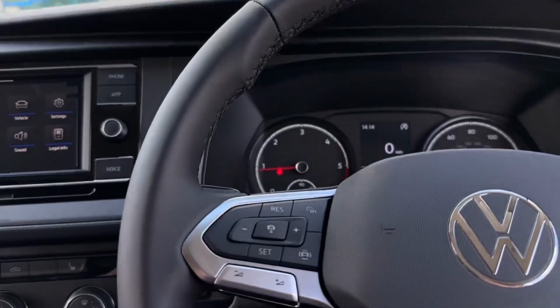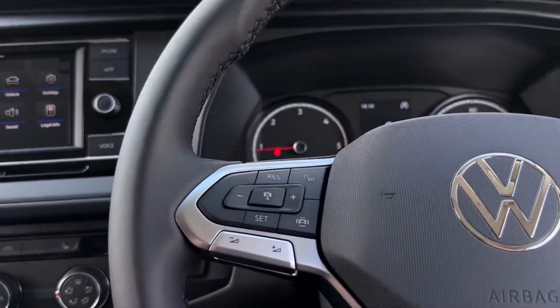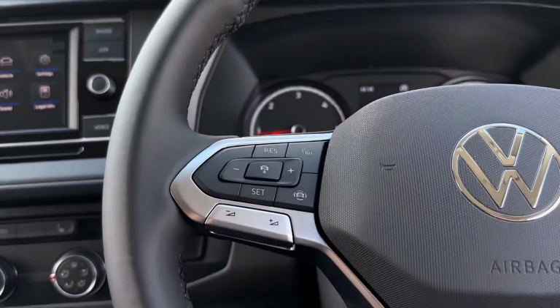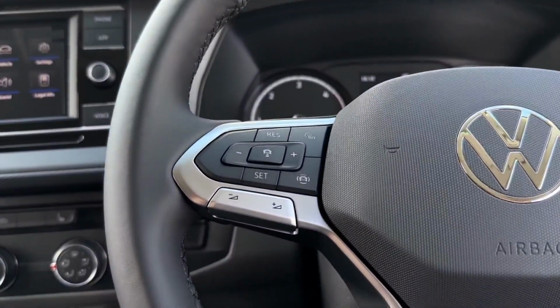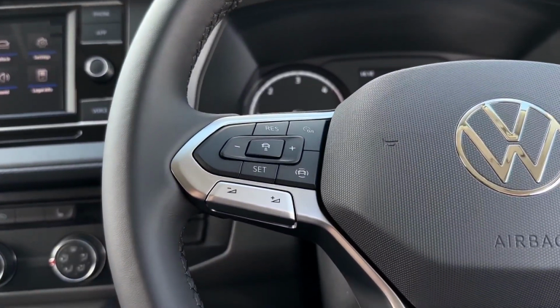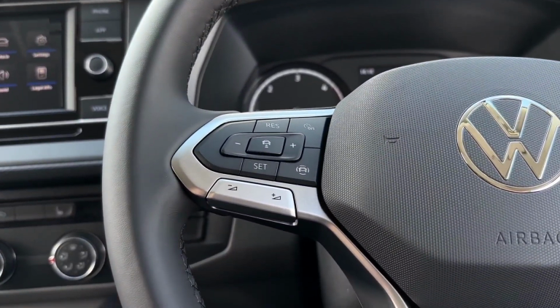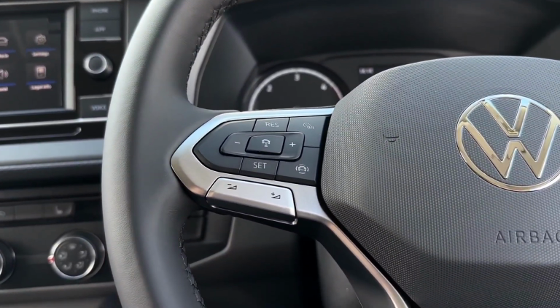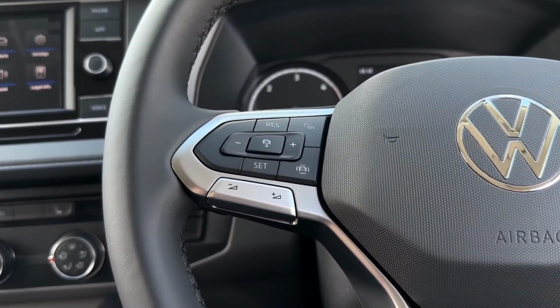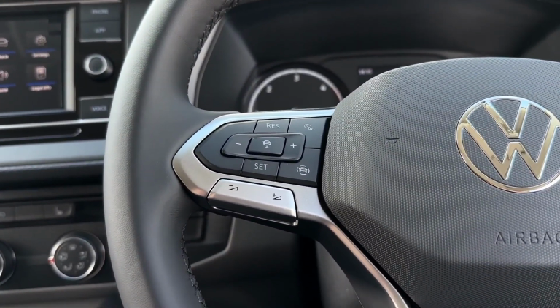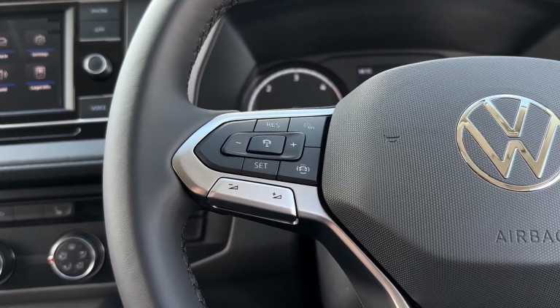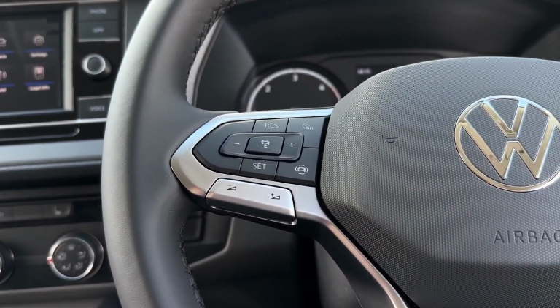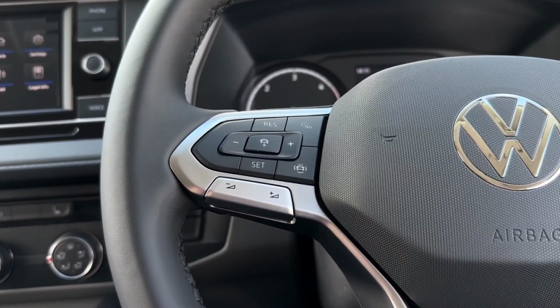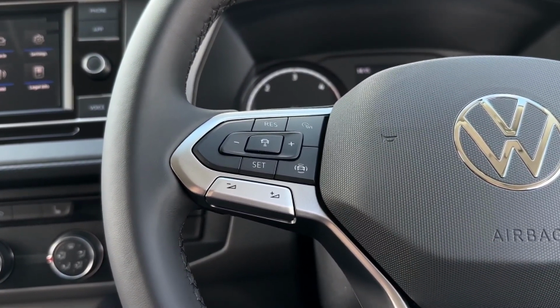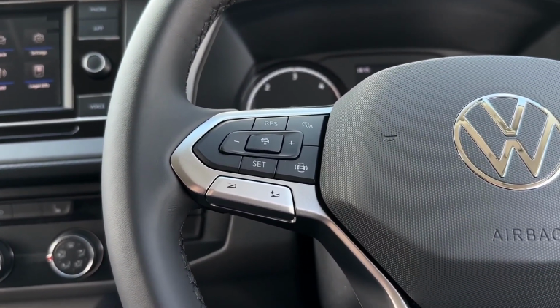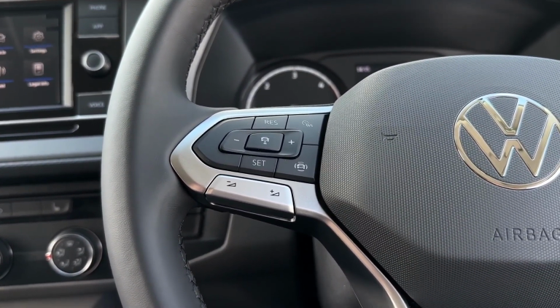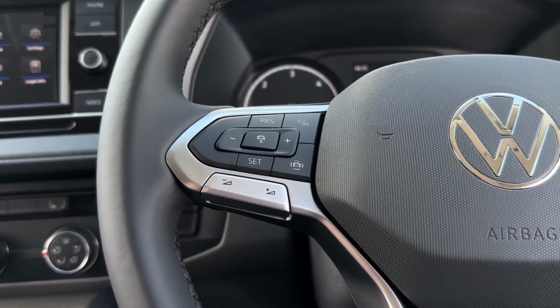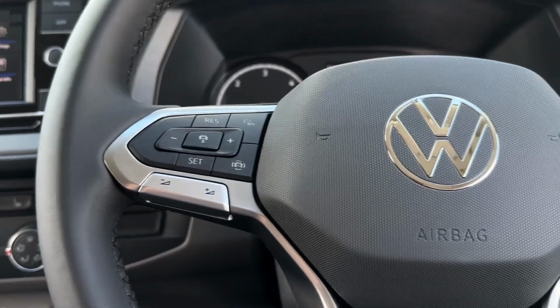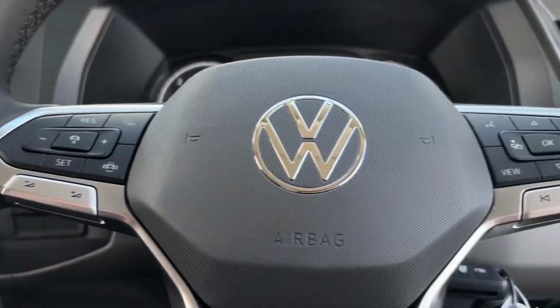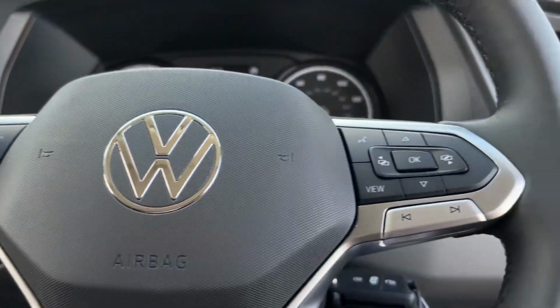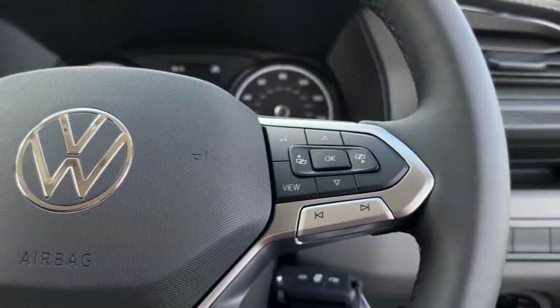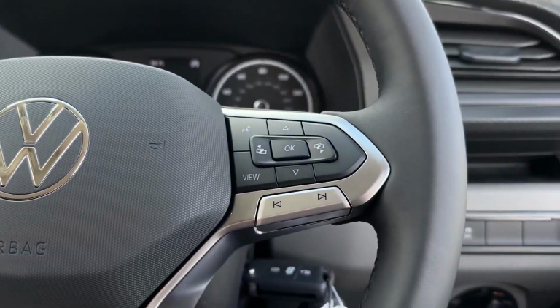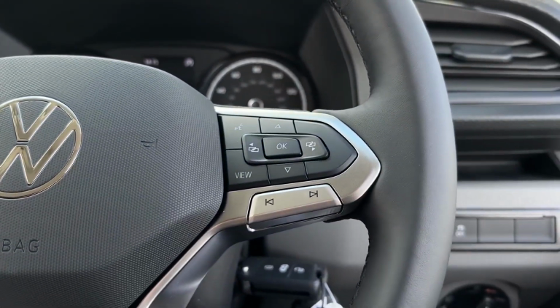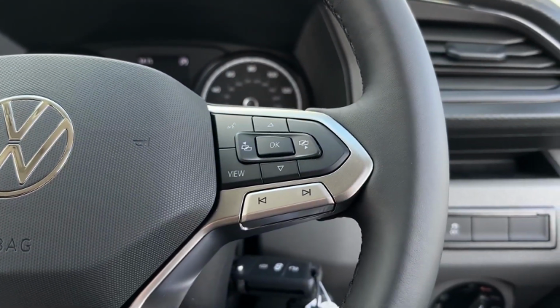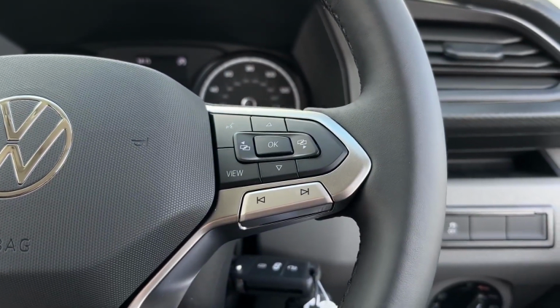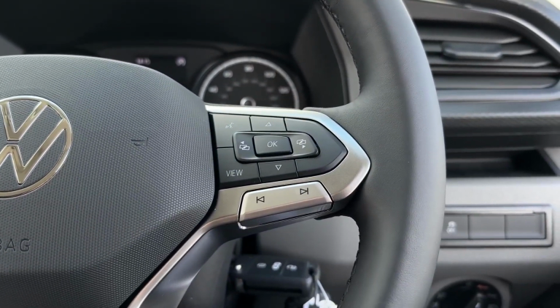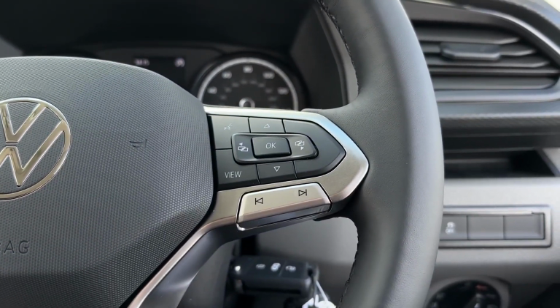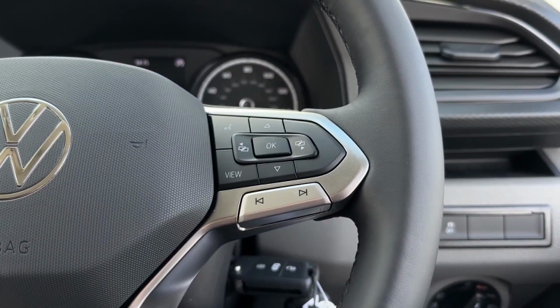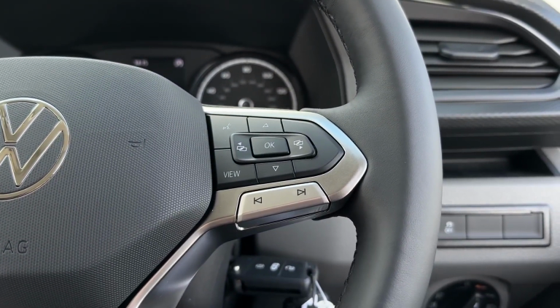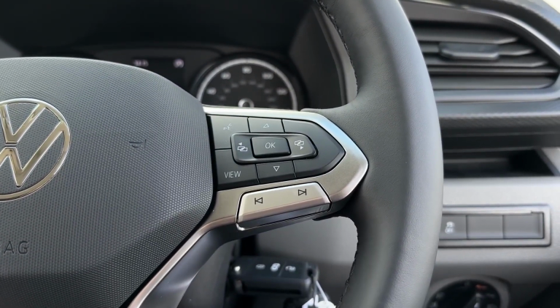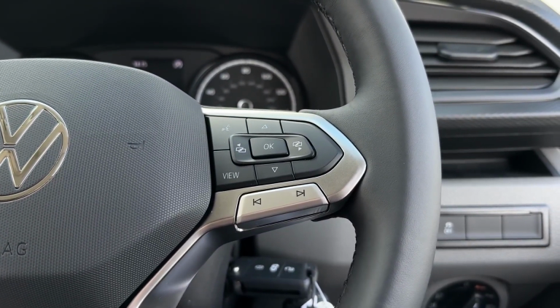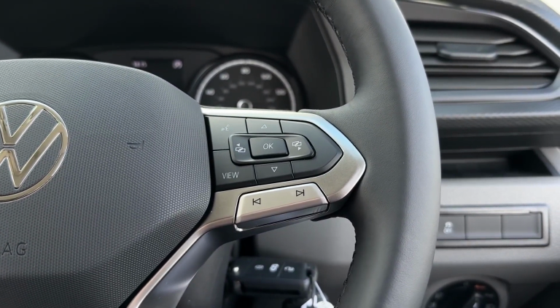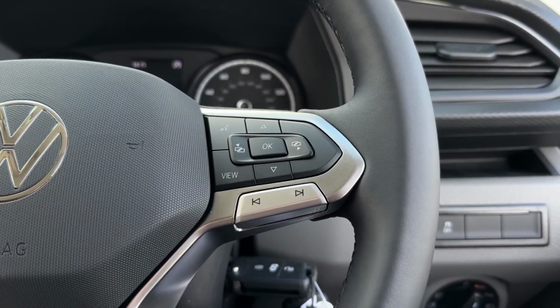On the steering wheel you'll find the cruise control and speed limiter functions as well as volume controls for the media system. Over on the right you have the next and back buttons for that as well as the digital screen controls.